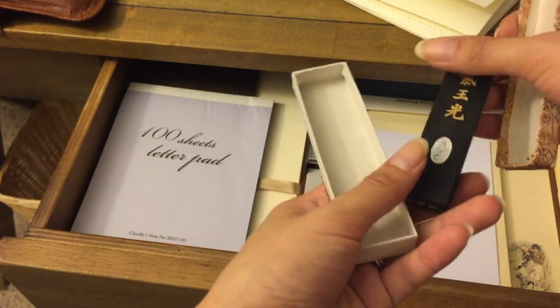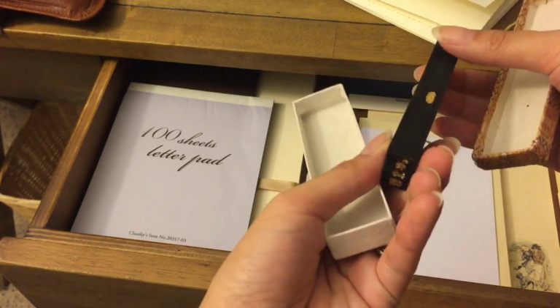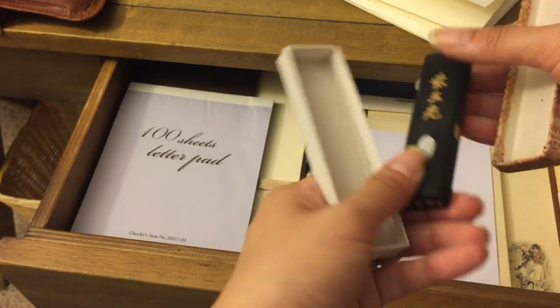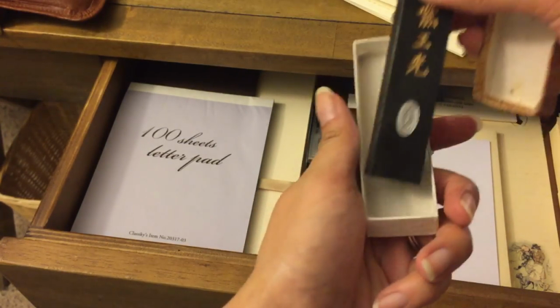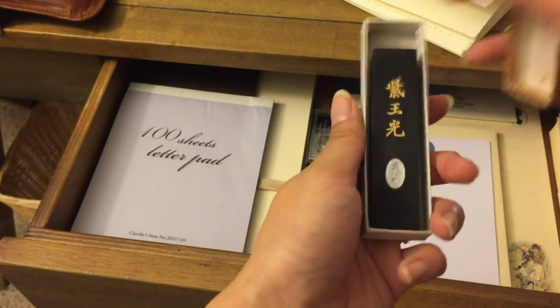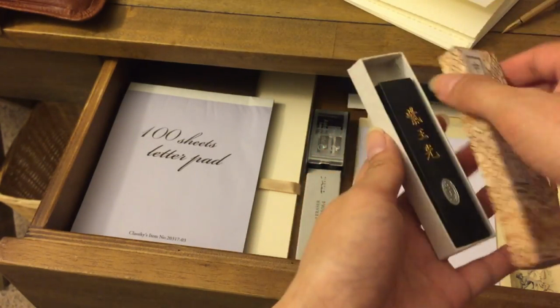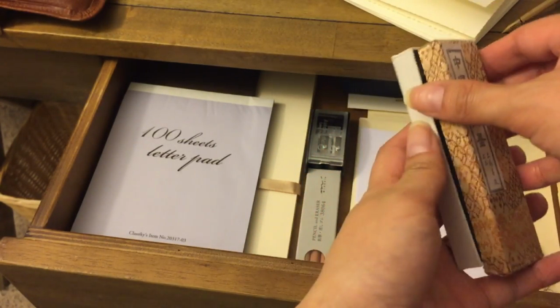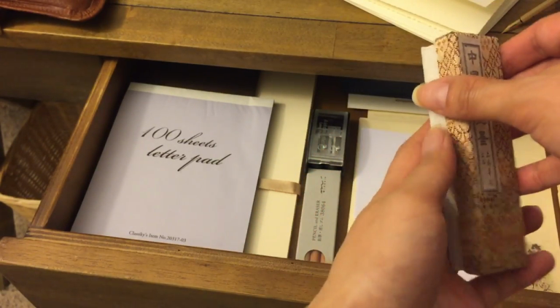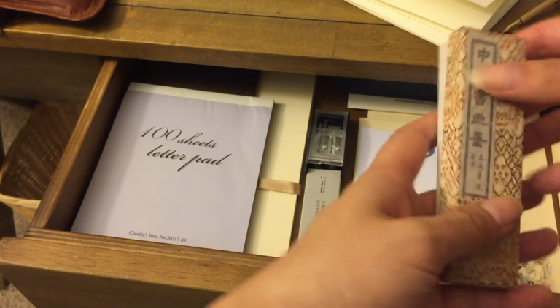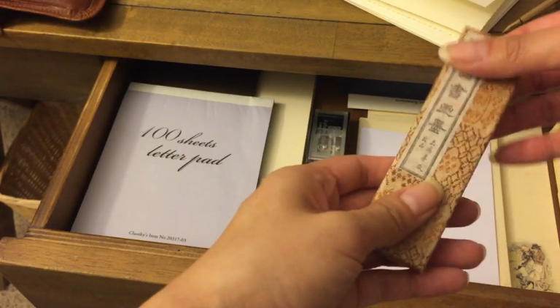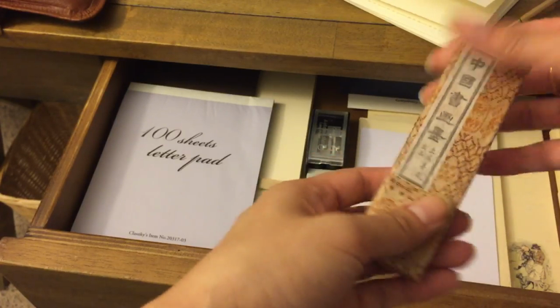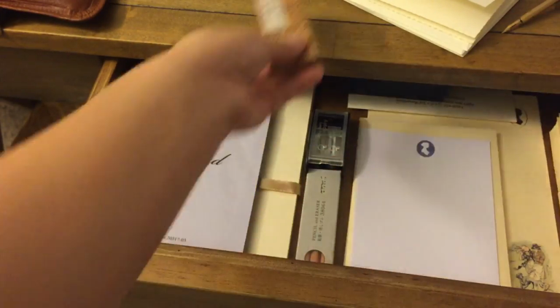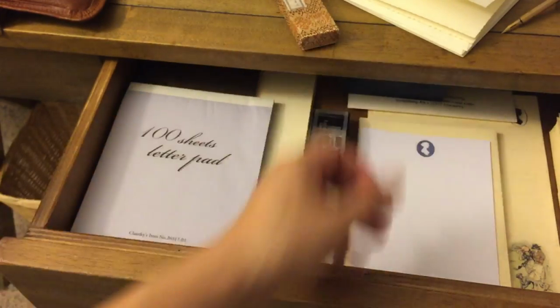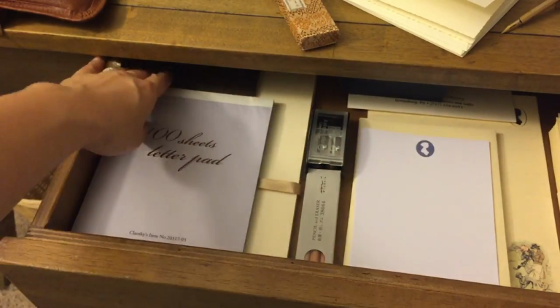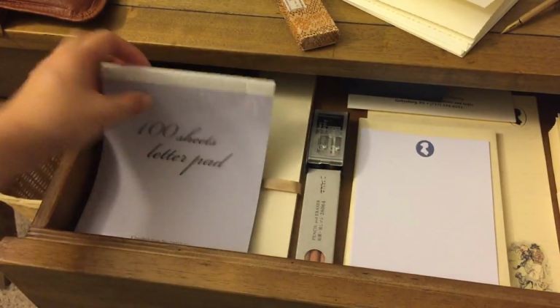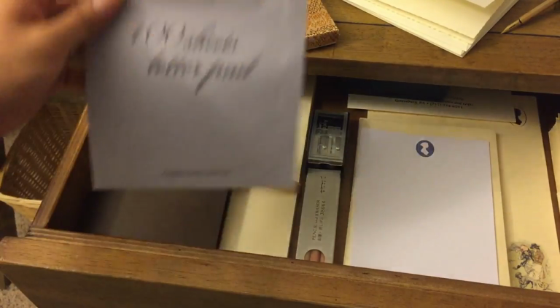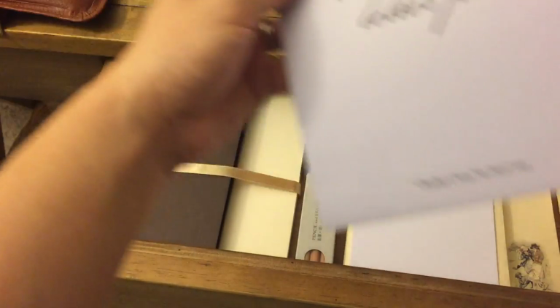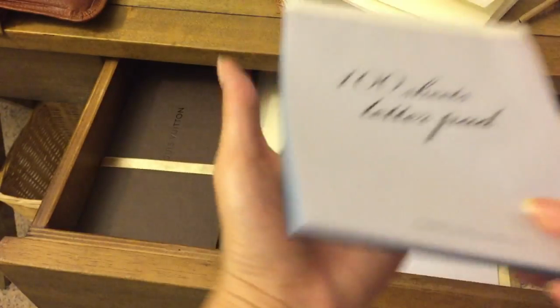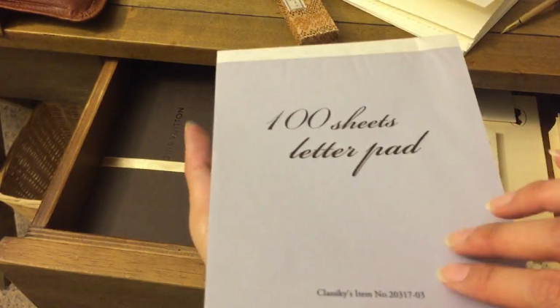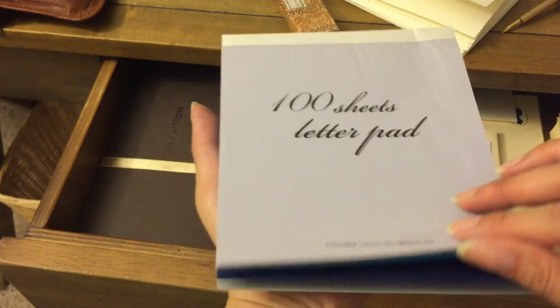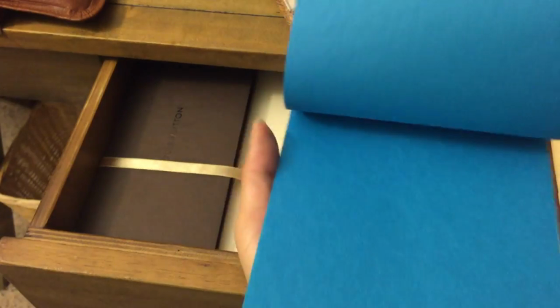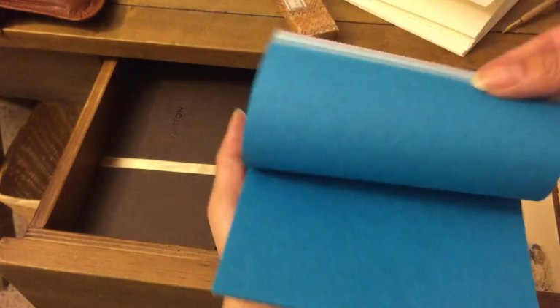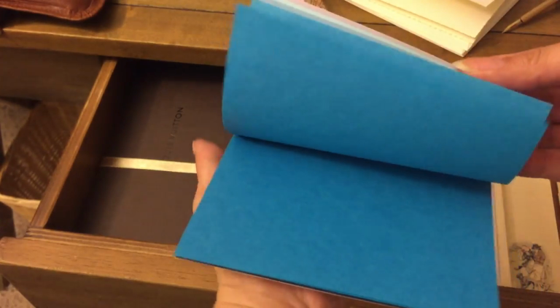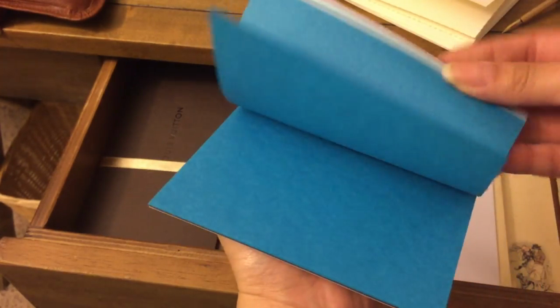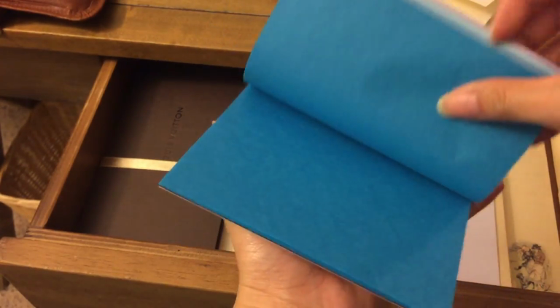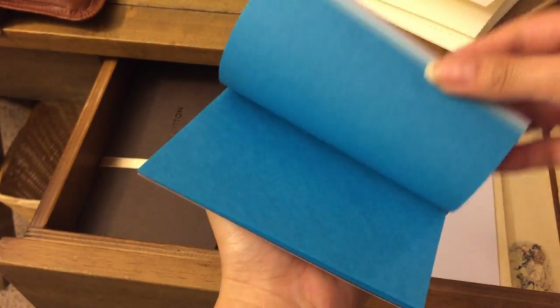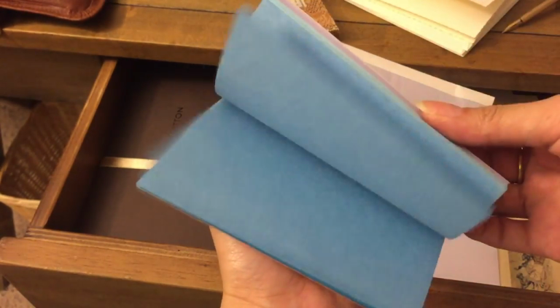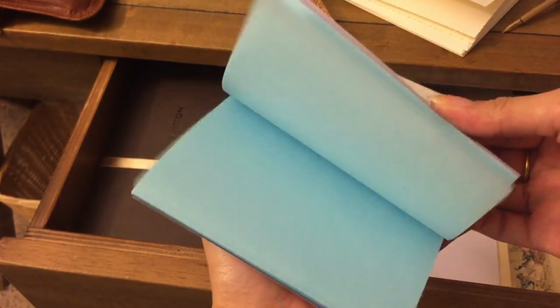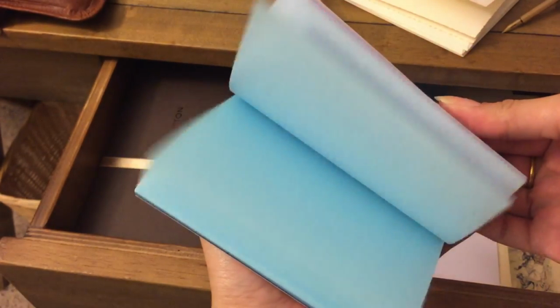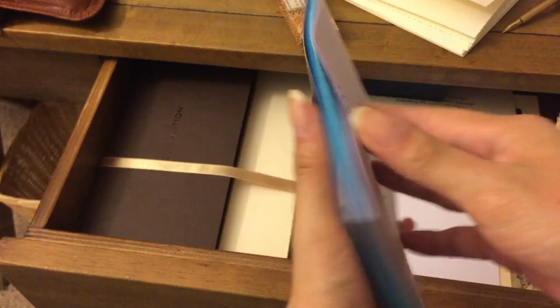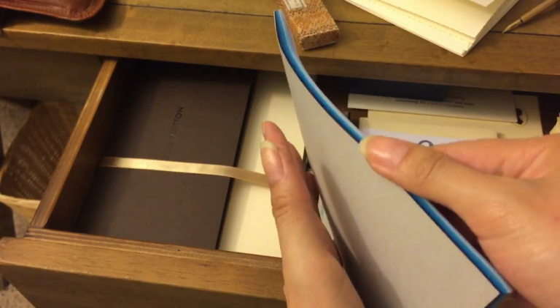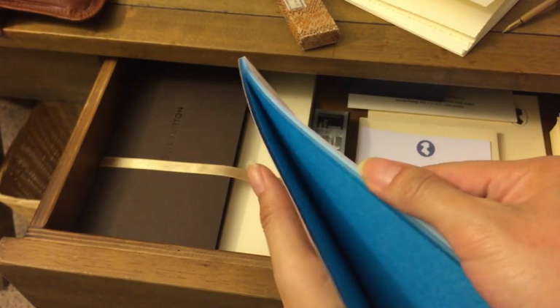I should have gotten another one to use and kept one — isn't that what stationery people do? There's also classic key letter paper here; it's very fine, almost like onion skin or tissue paper. It's really pretty and comes in three shades.